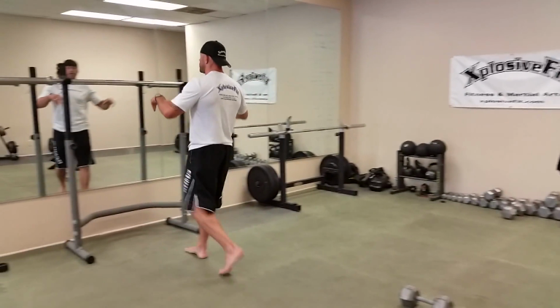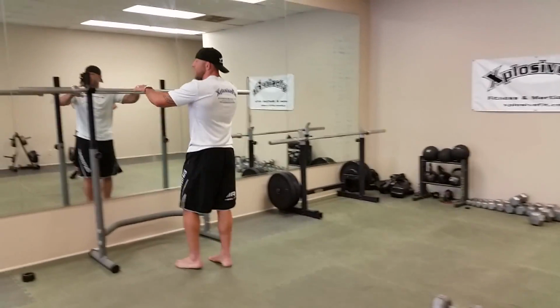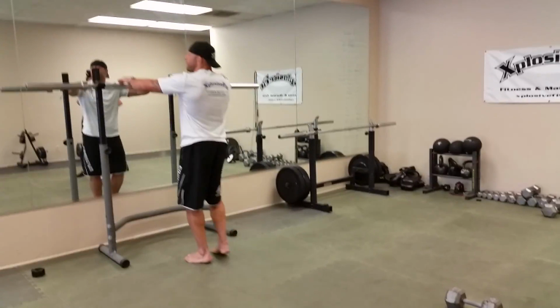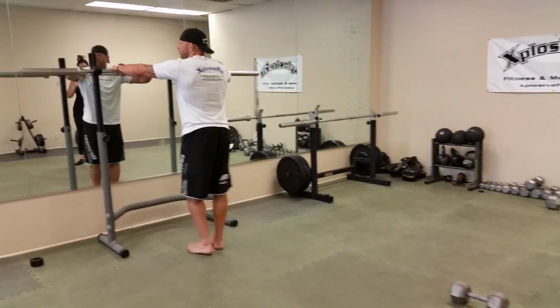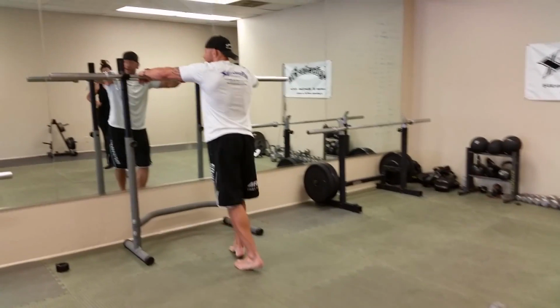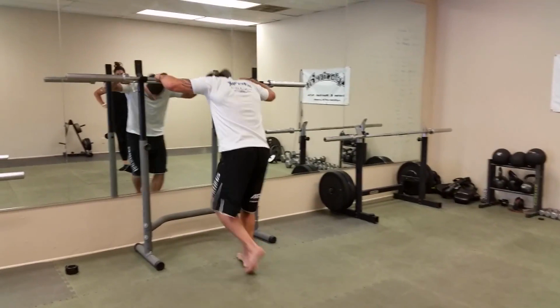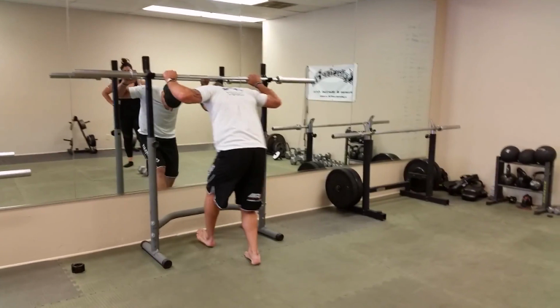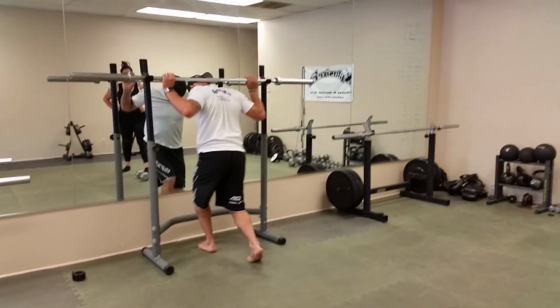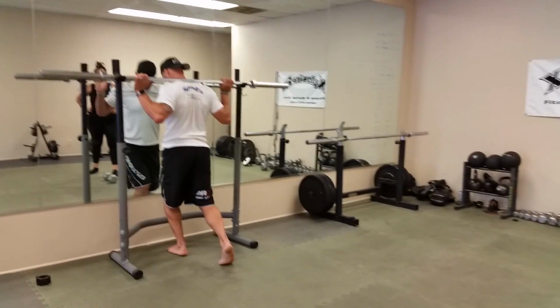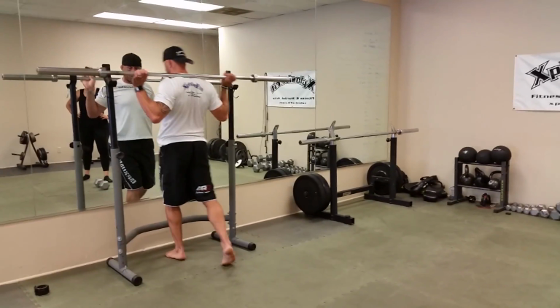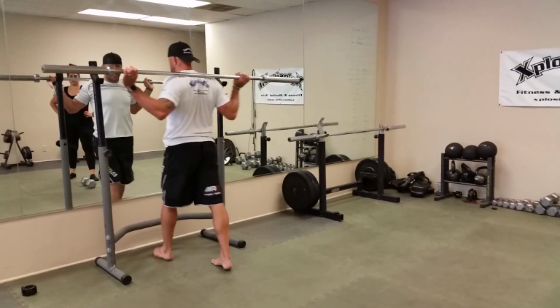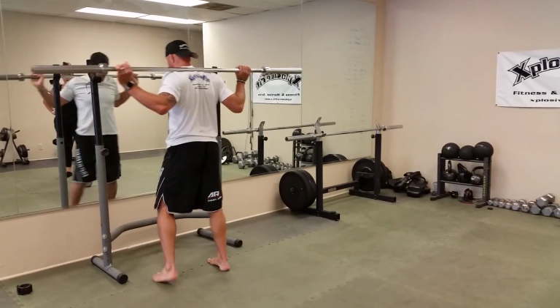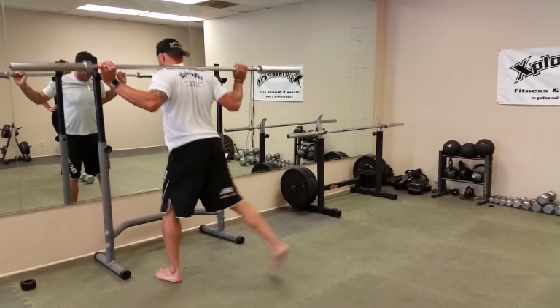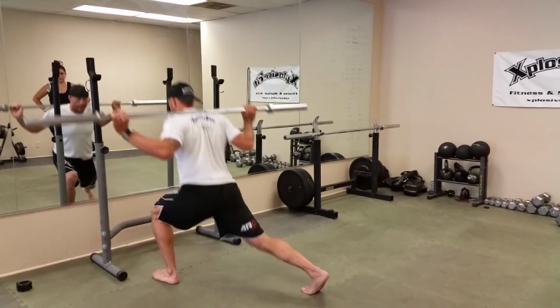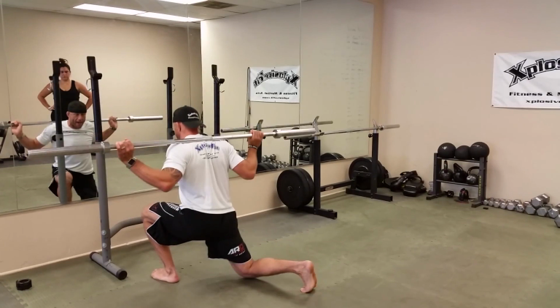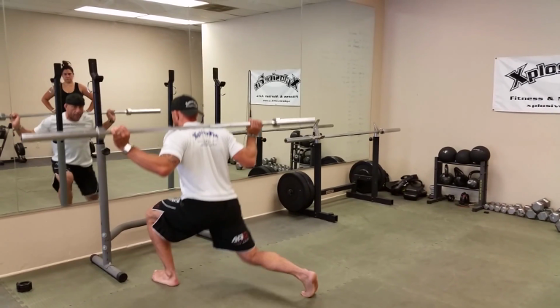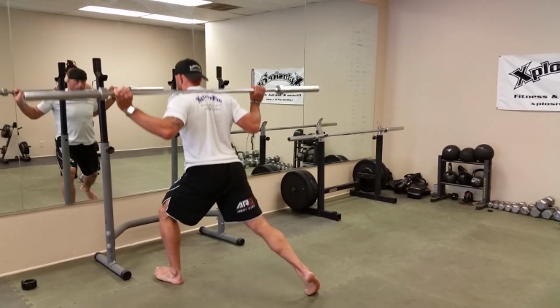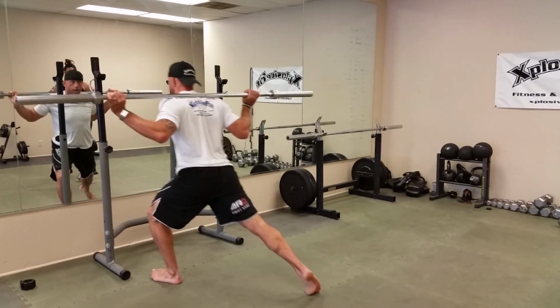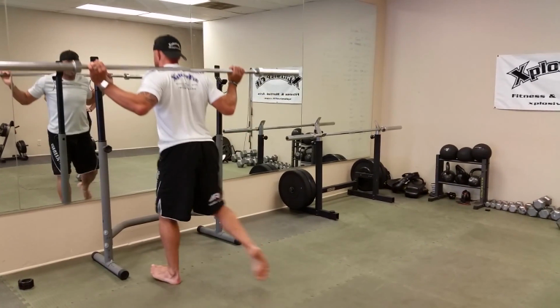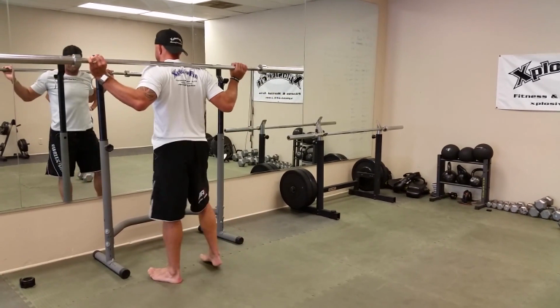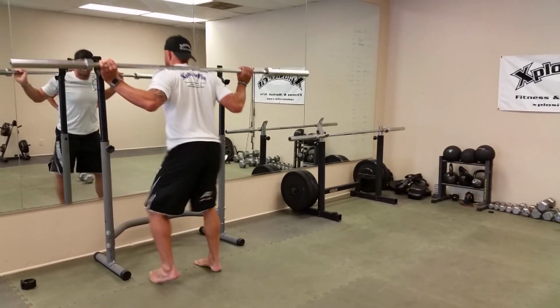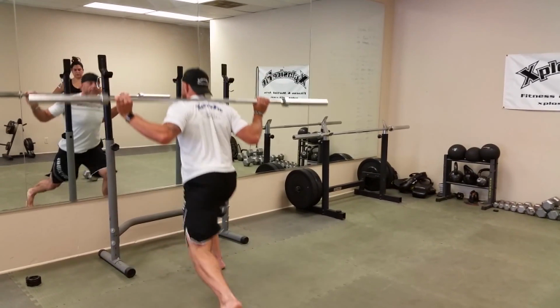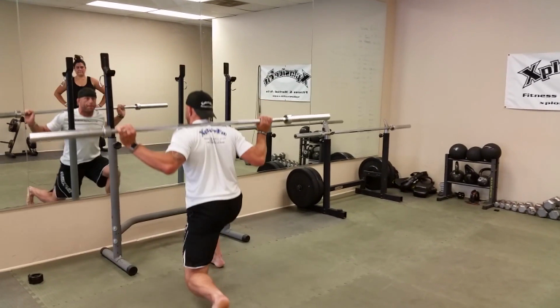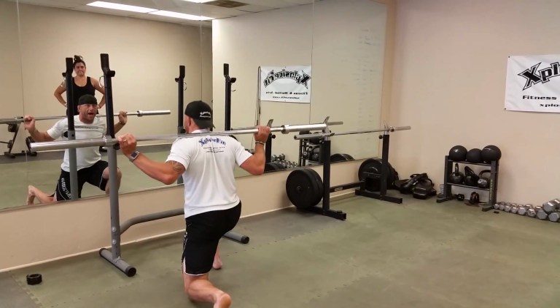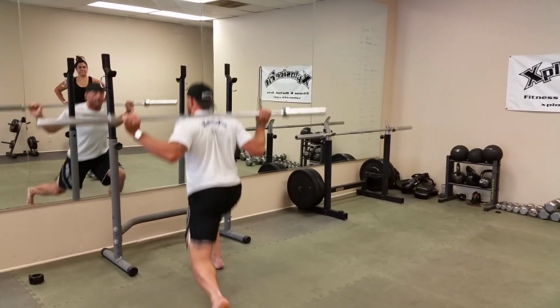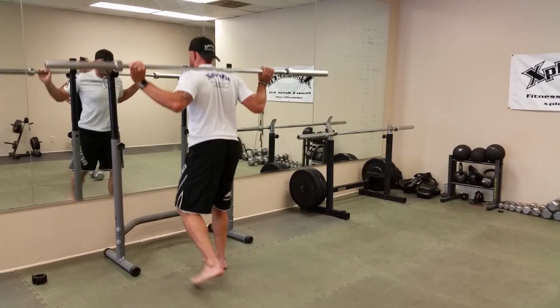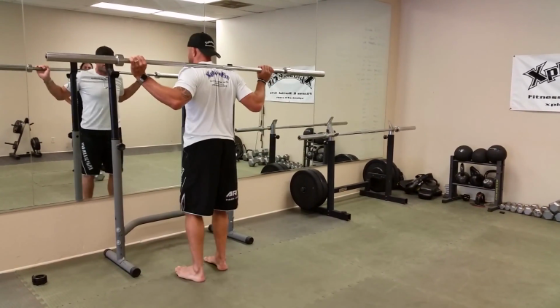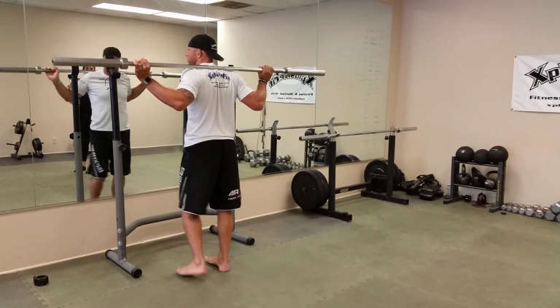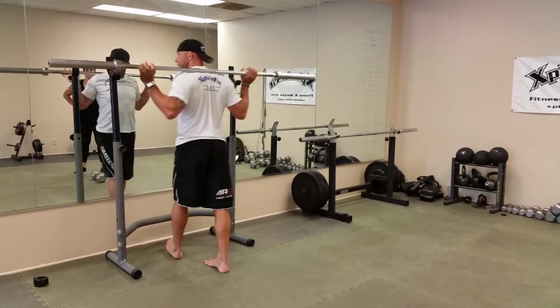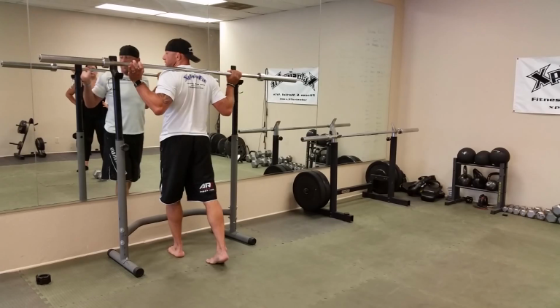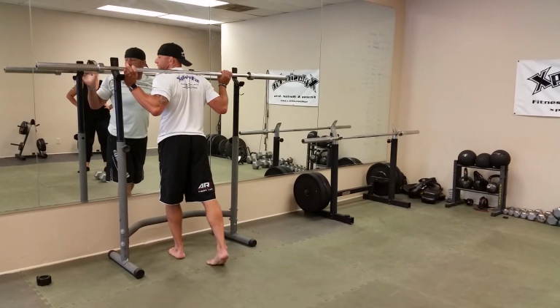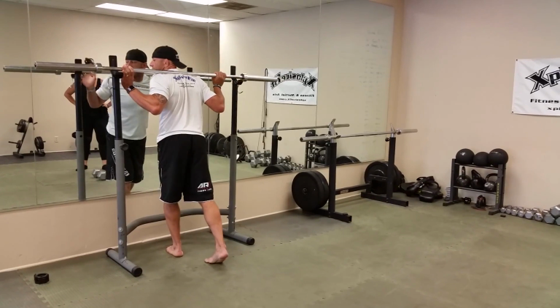You're going to set the timer for 45 seconds. You're going to do some alternating lunges — stepping back, lunge, step forward, step back, lunge, step forward. 45 seconds.